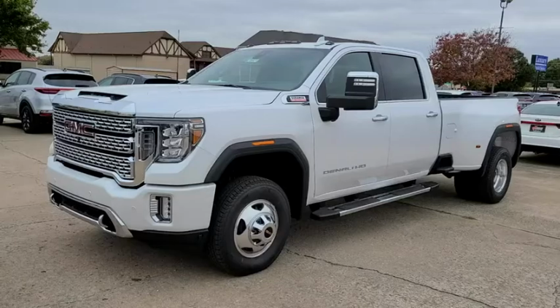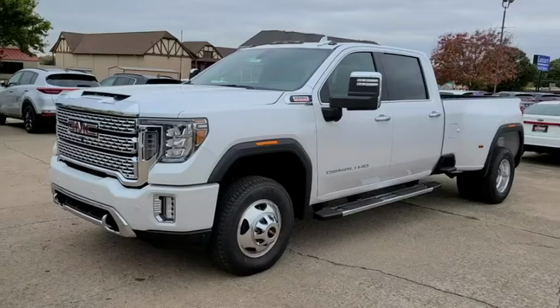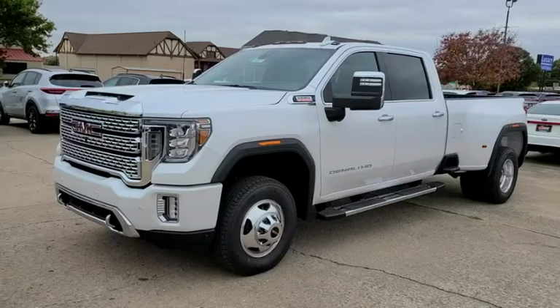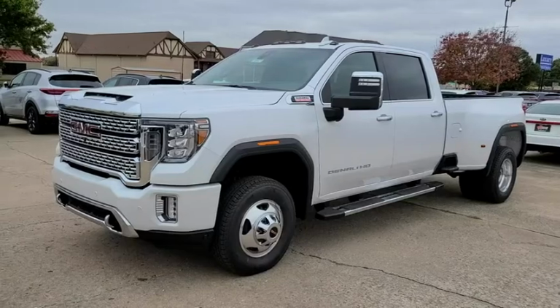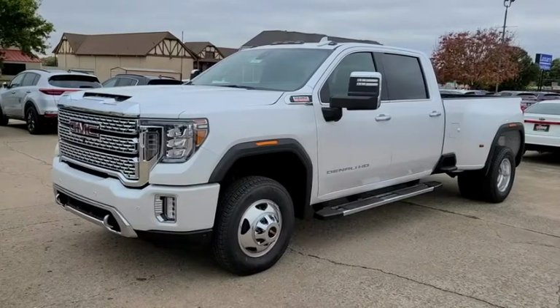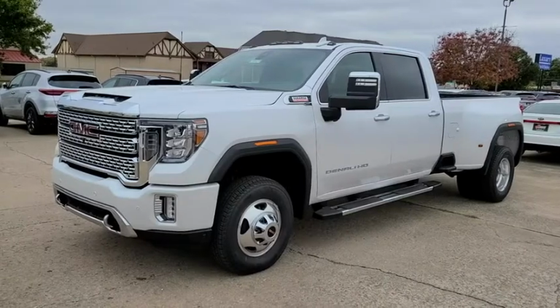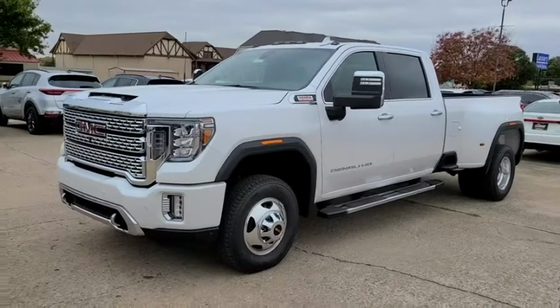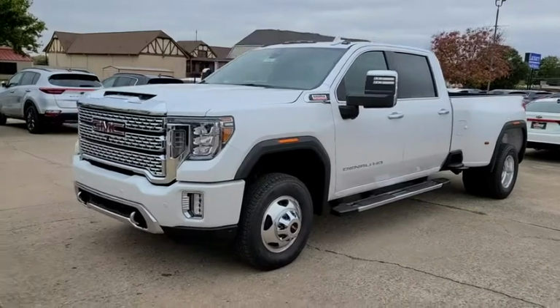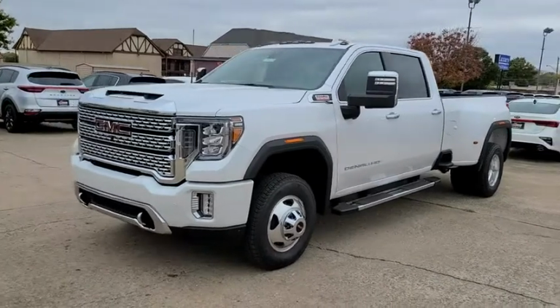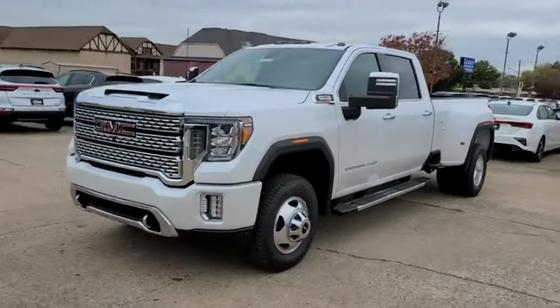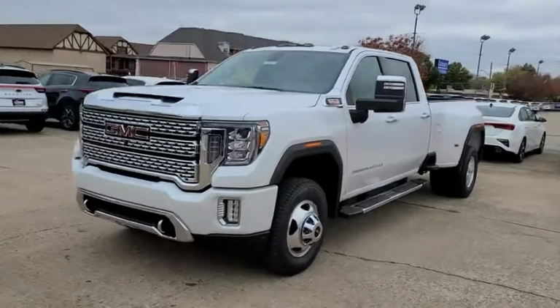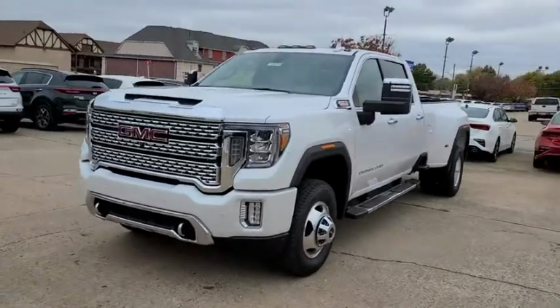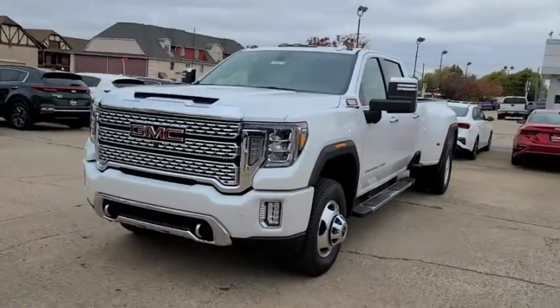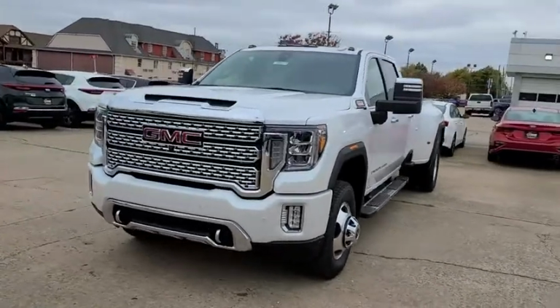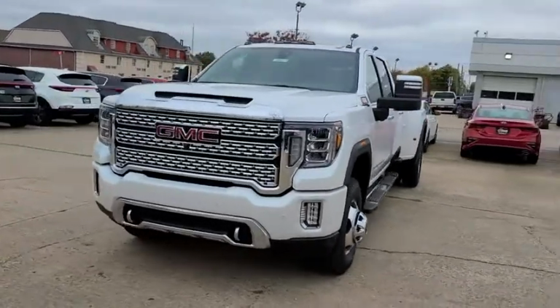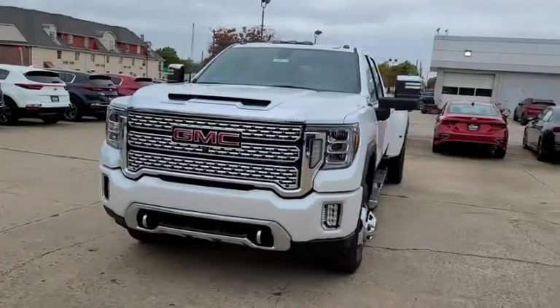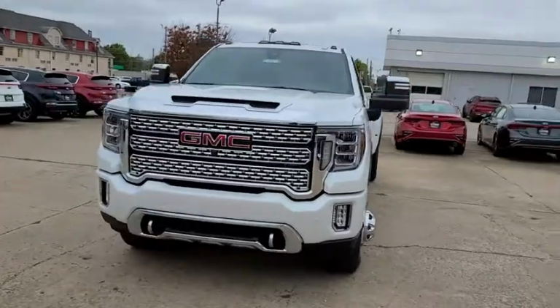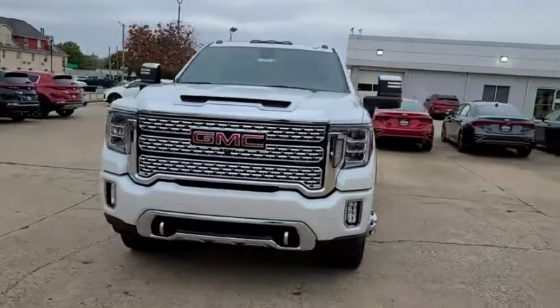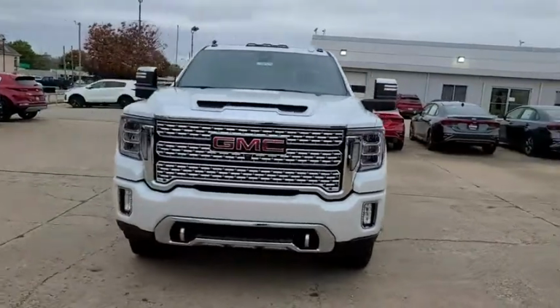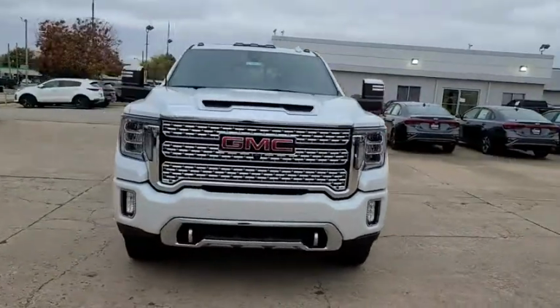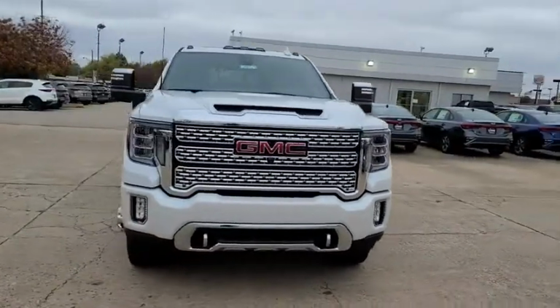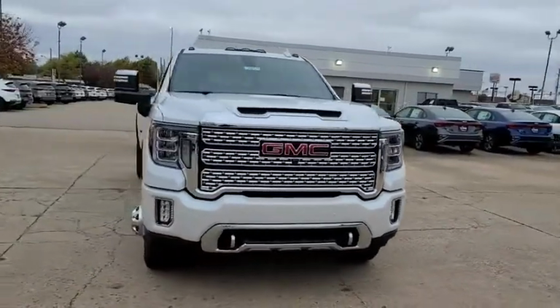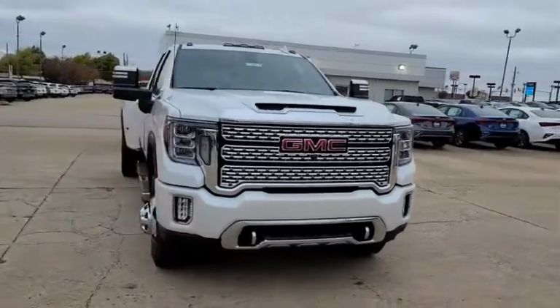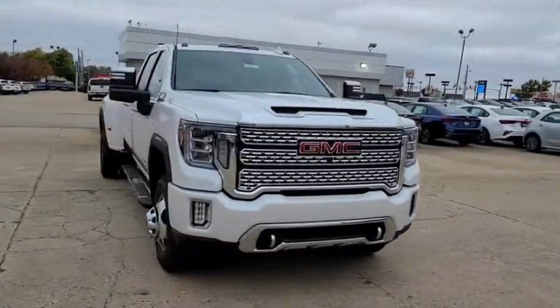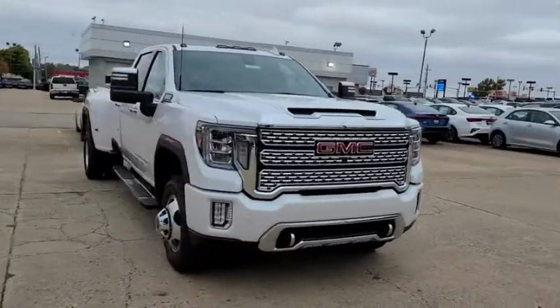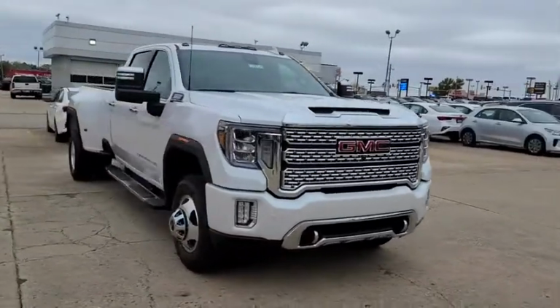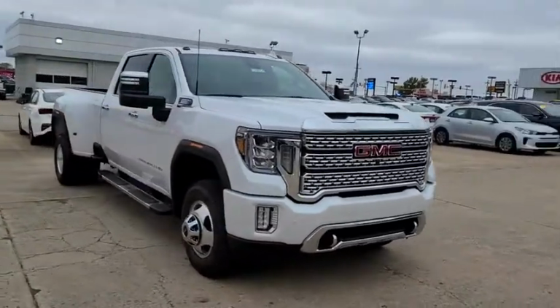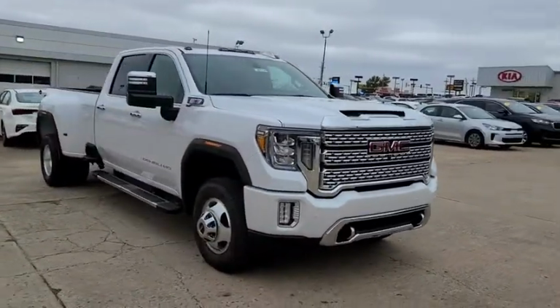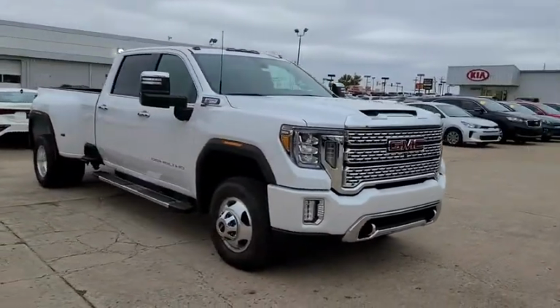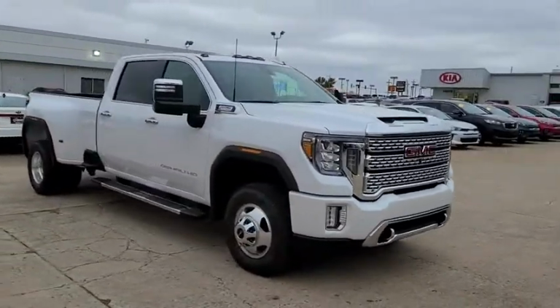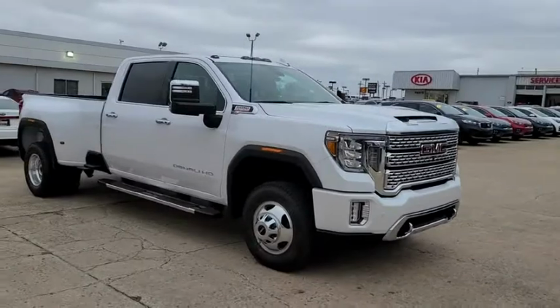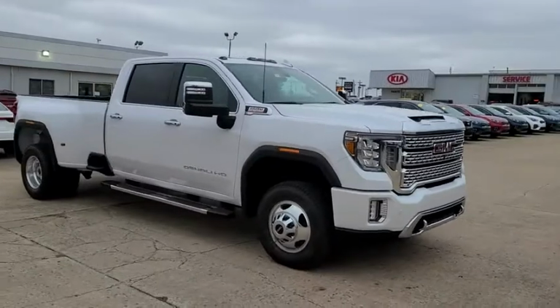Make a great choice today with the 2020 GMC Sierra 3500 HD — epic power at a not-so-epic price.